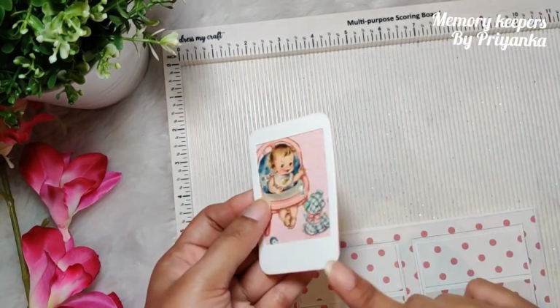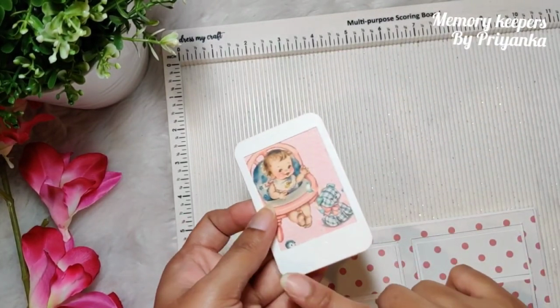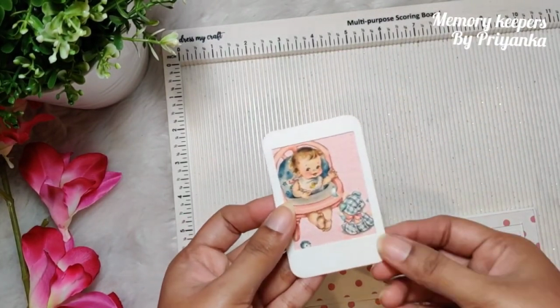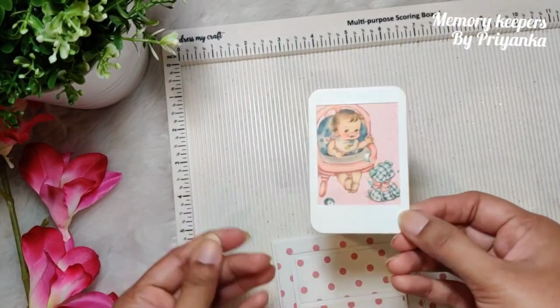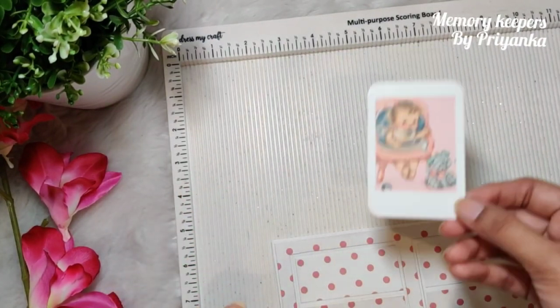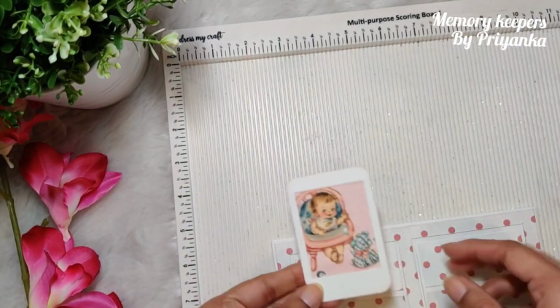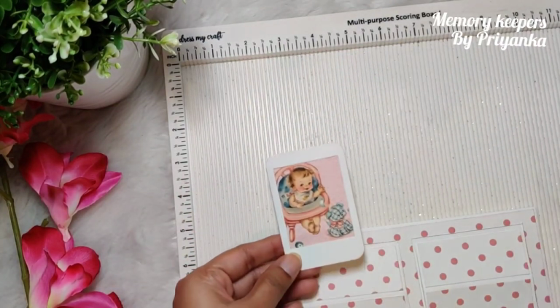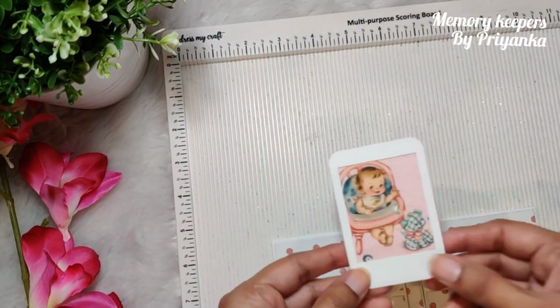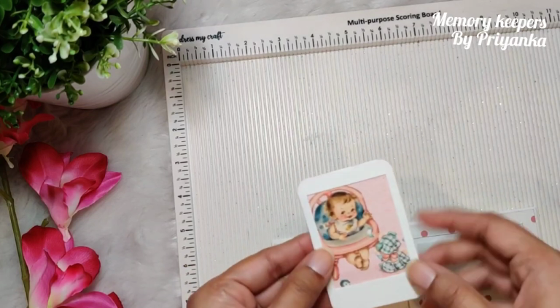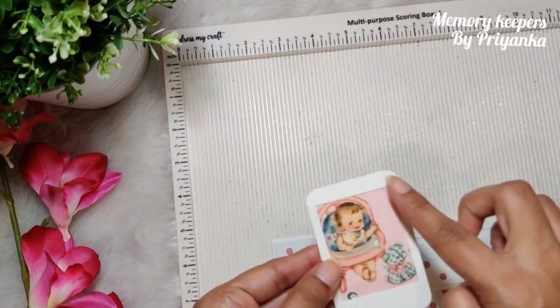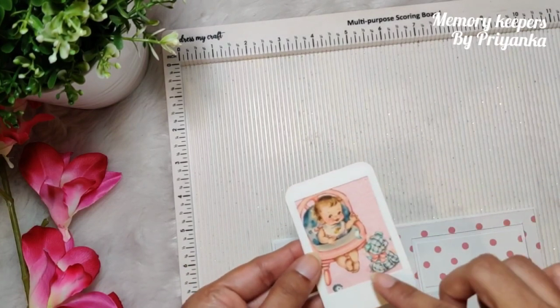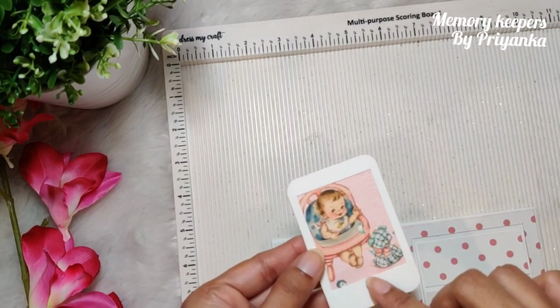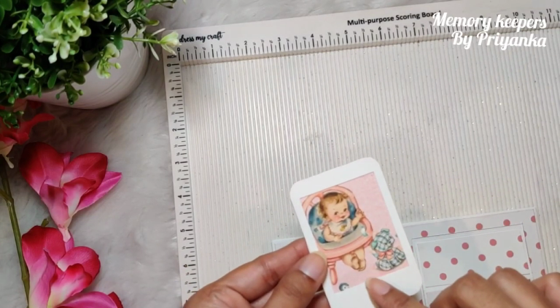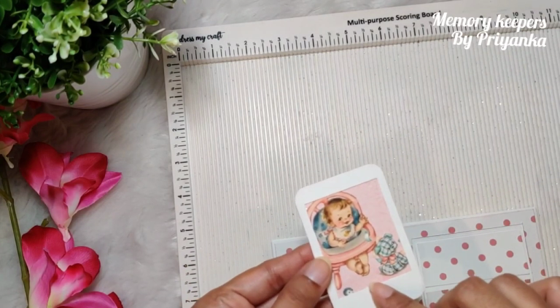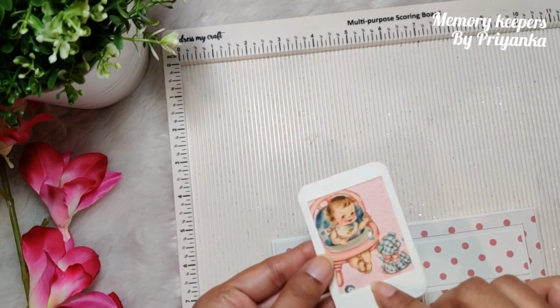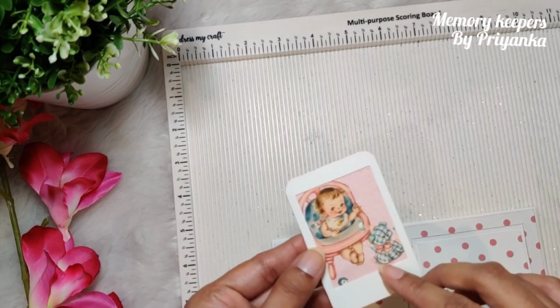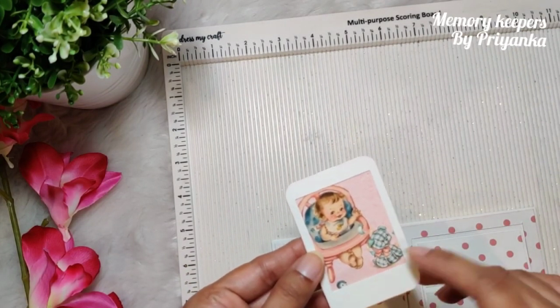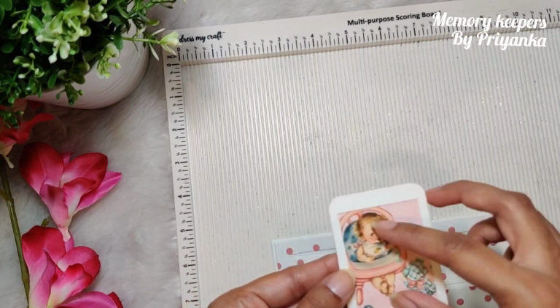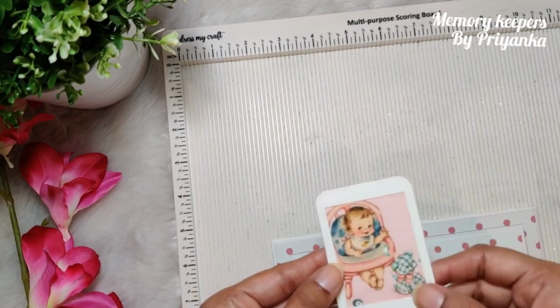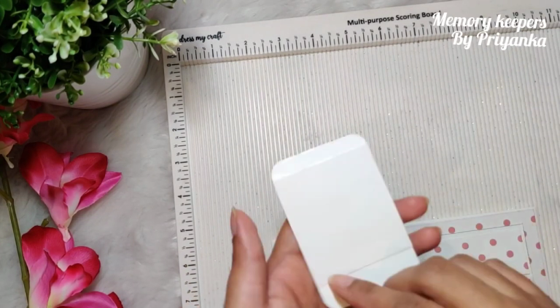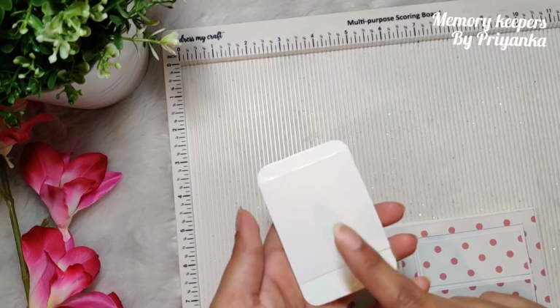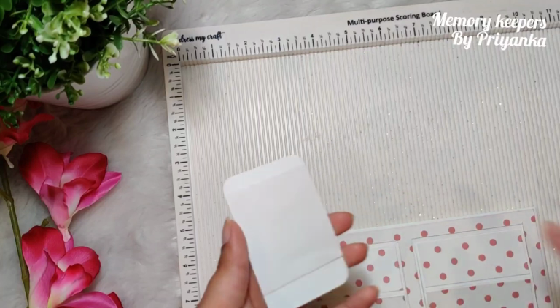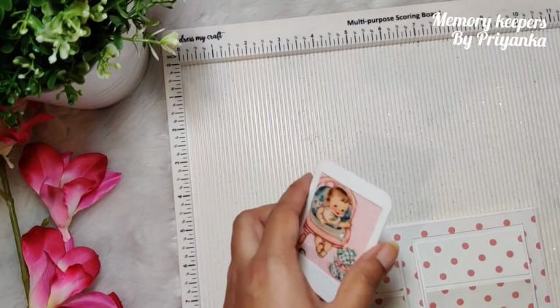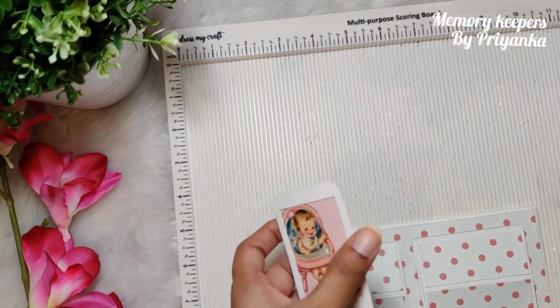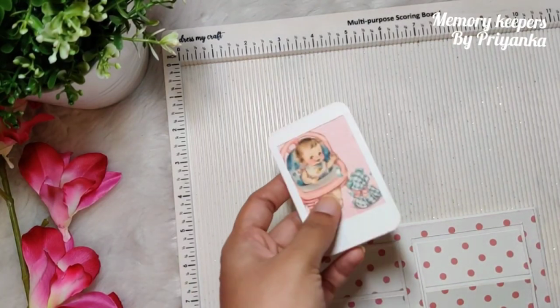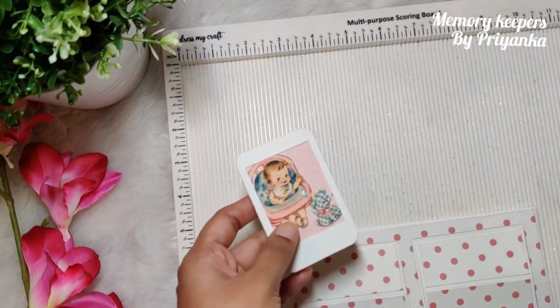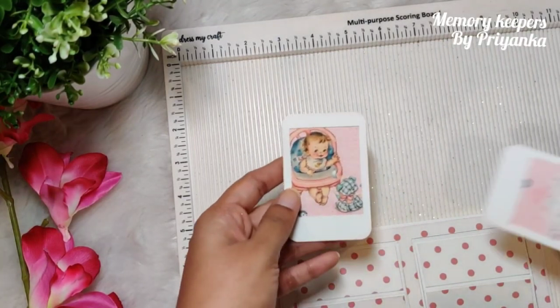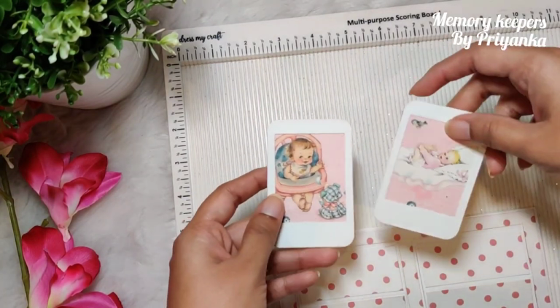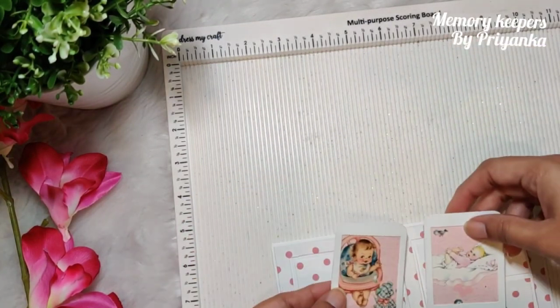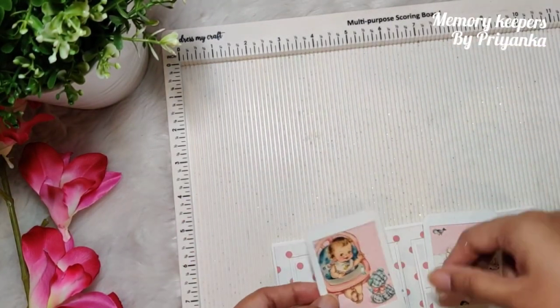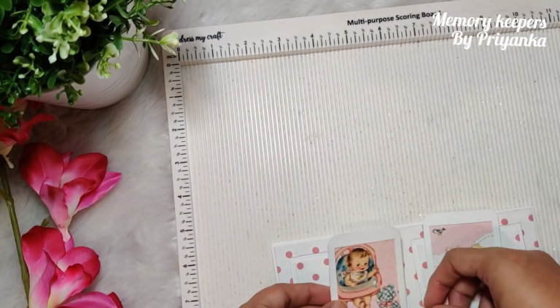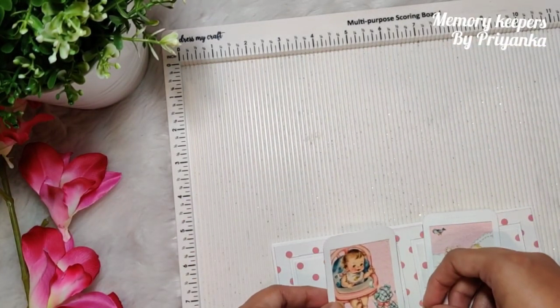Cut any picture of a baby from pattern paper and pack it up like this. I've made two of these and I'm going to stick them here.